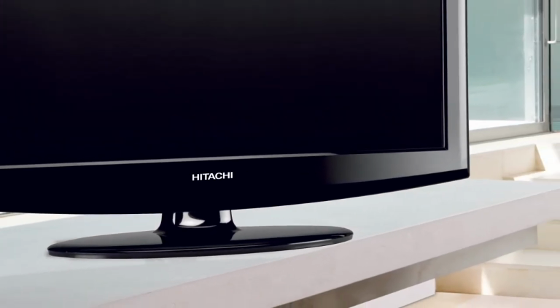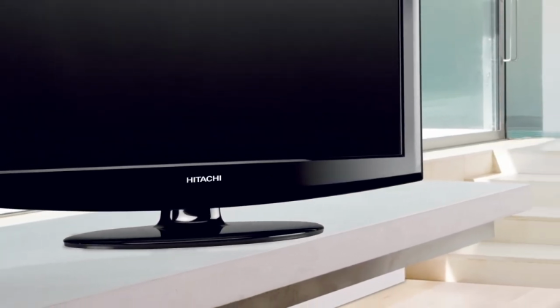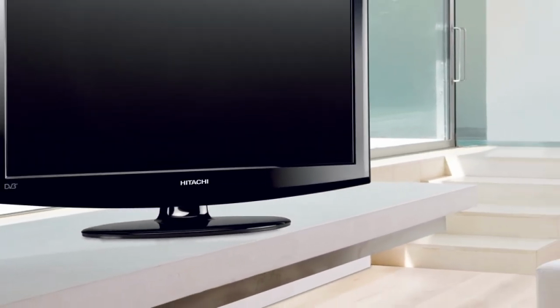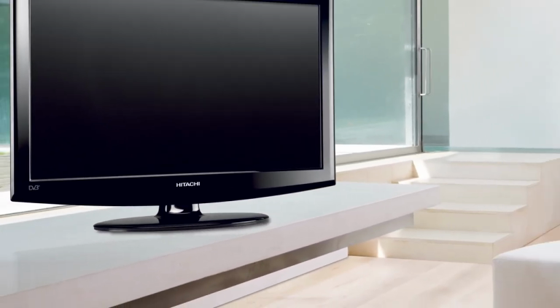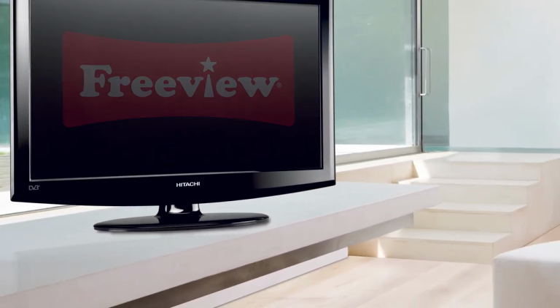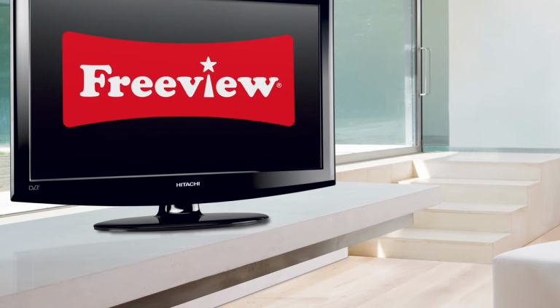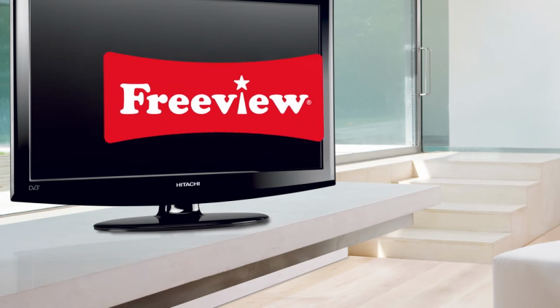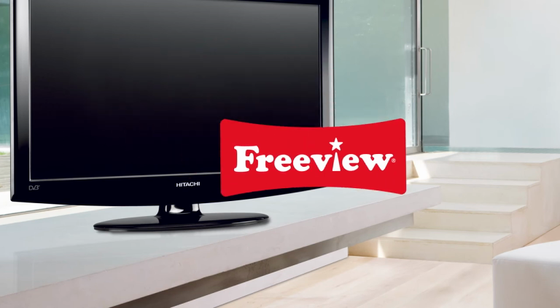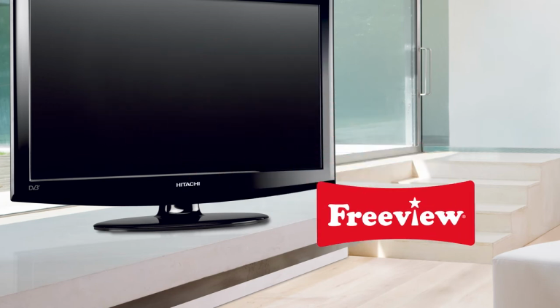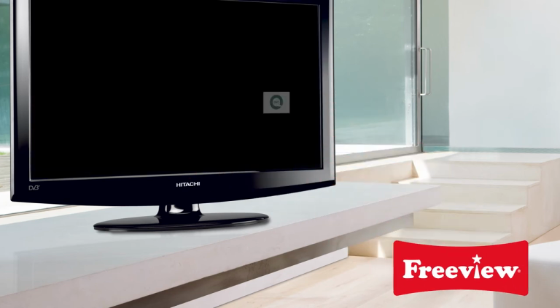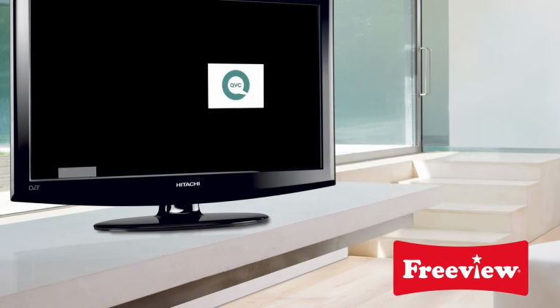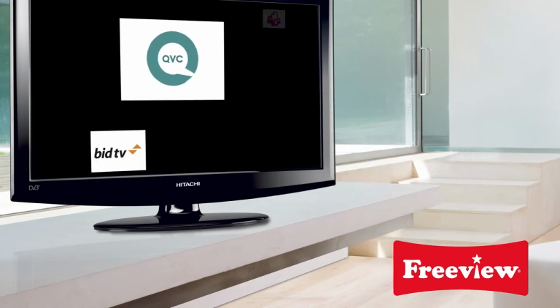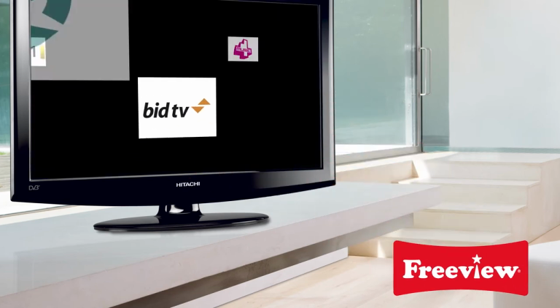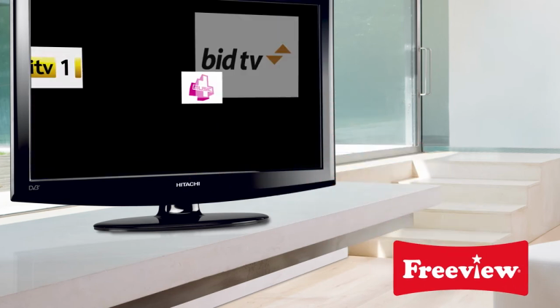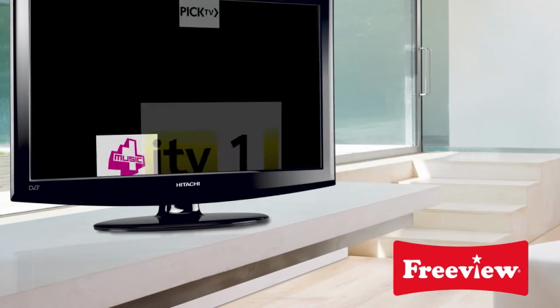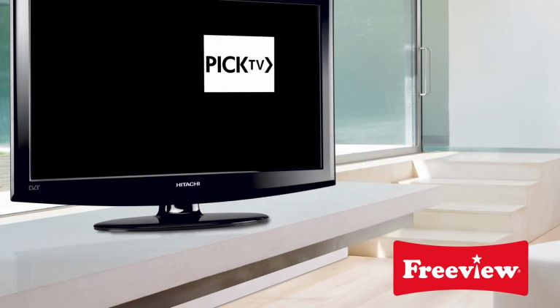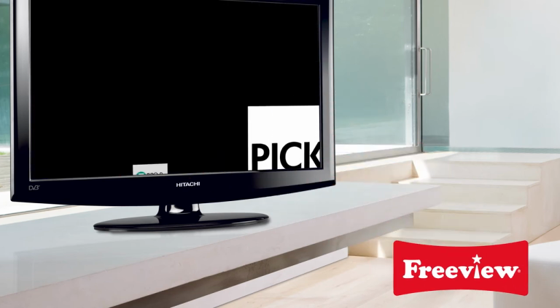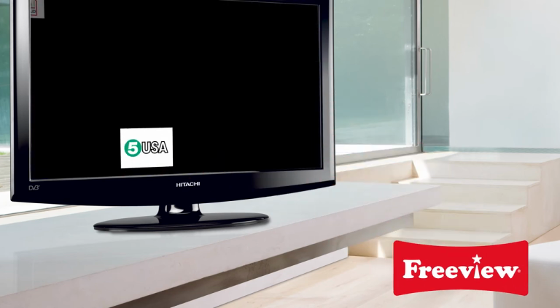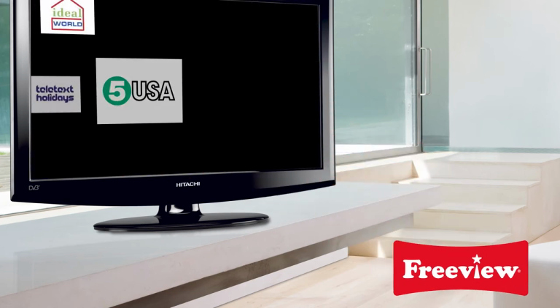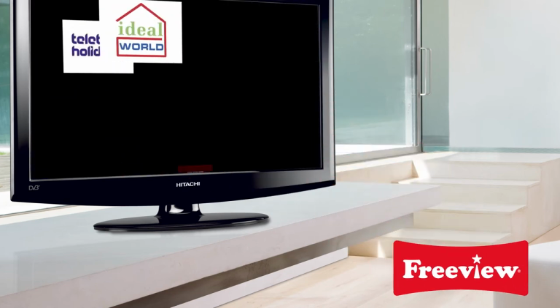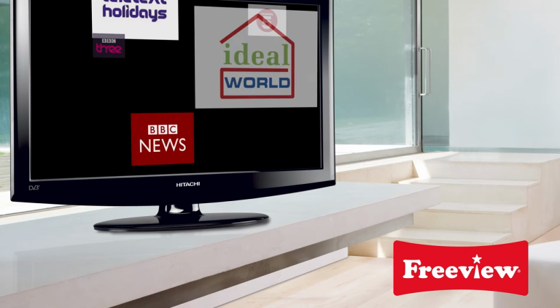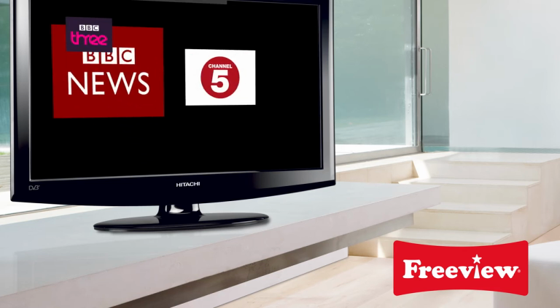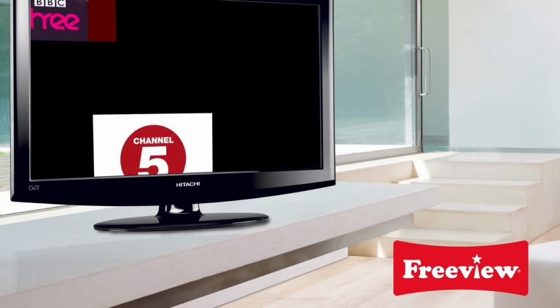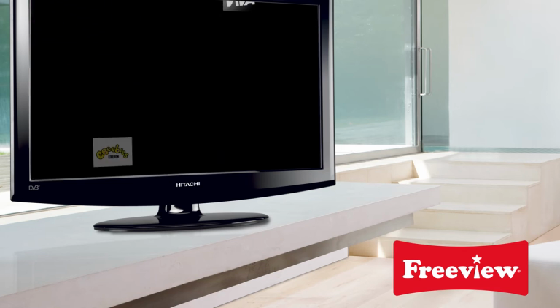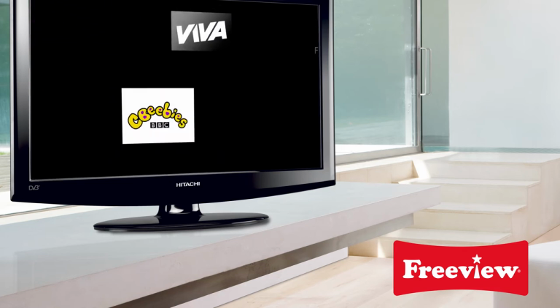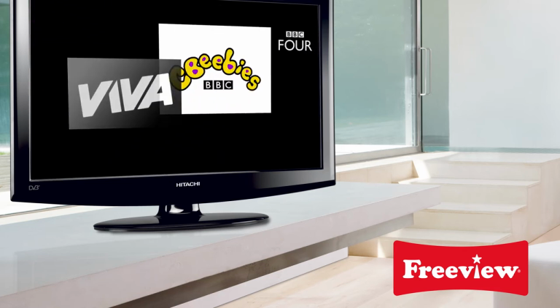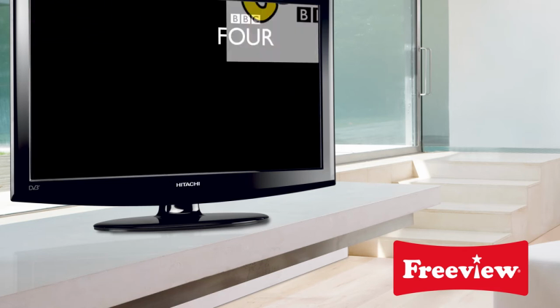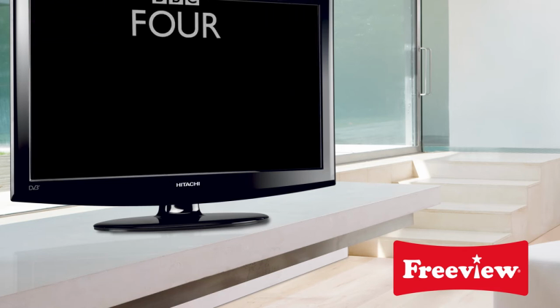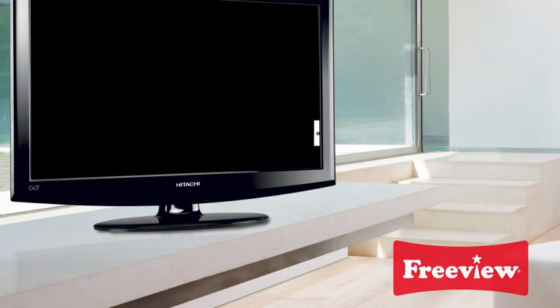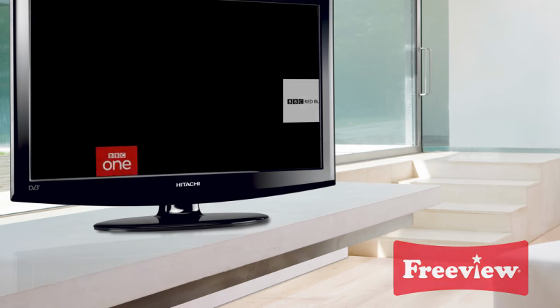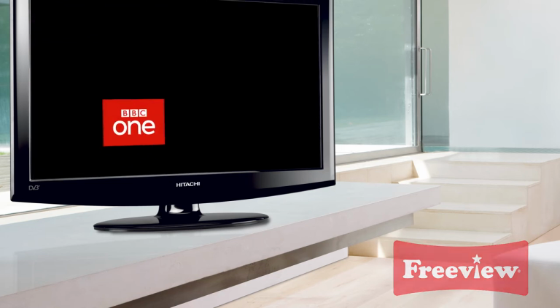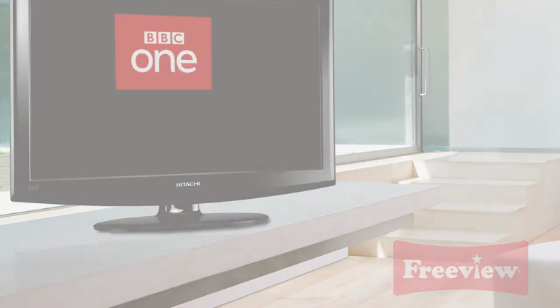The VG range features built-in digital Freeview as standard. You'll have access to over 40 free TV and radio channels, plus an on-screen guide and interactive services.